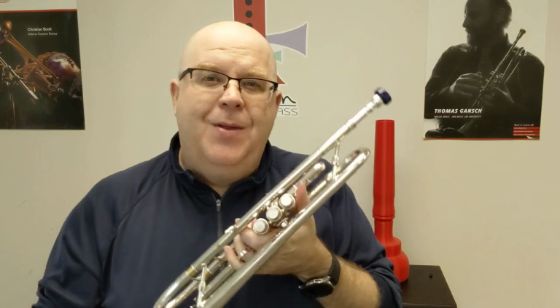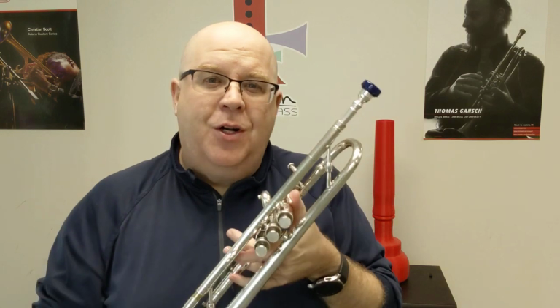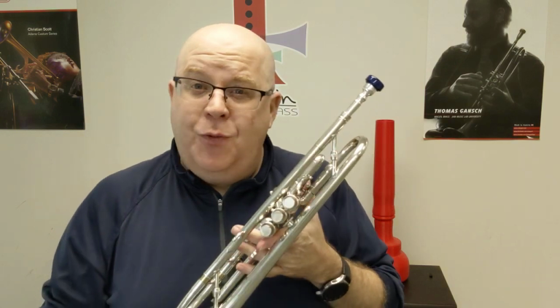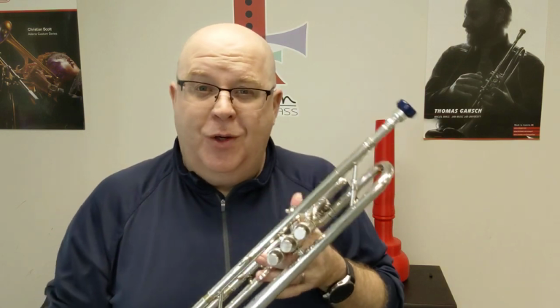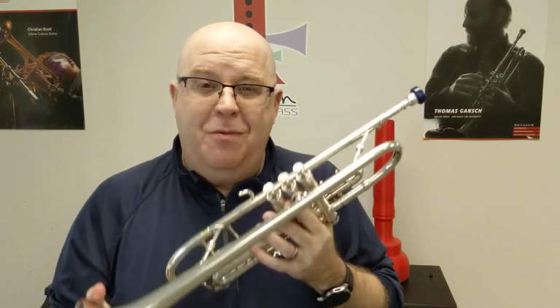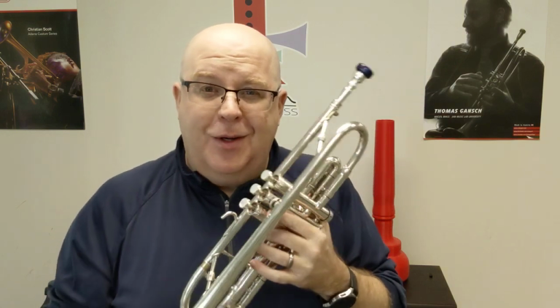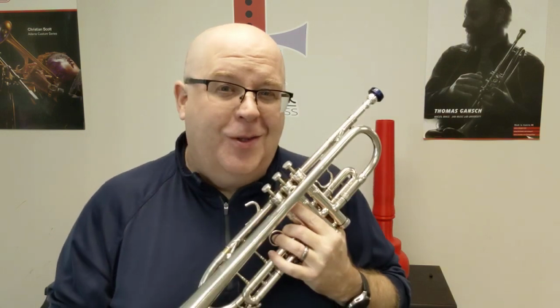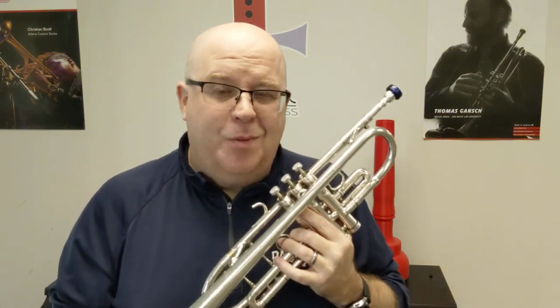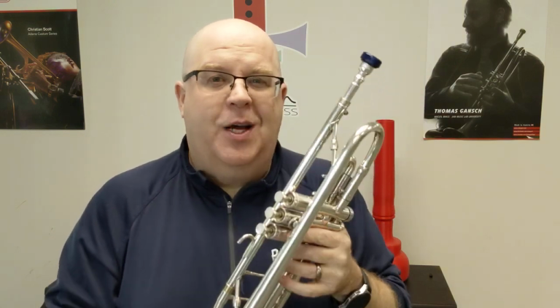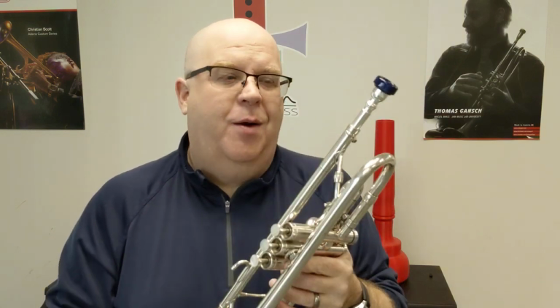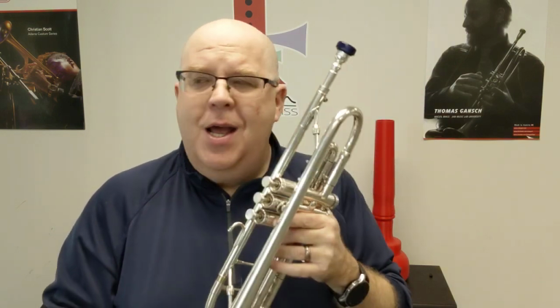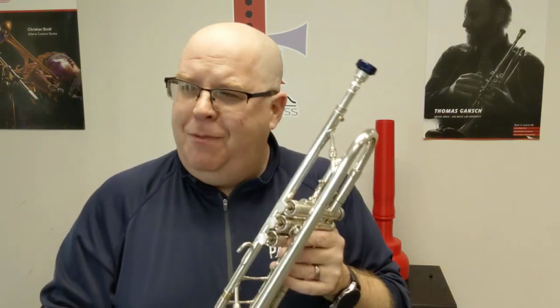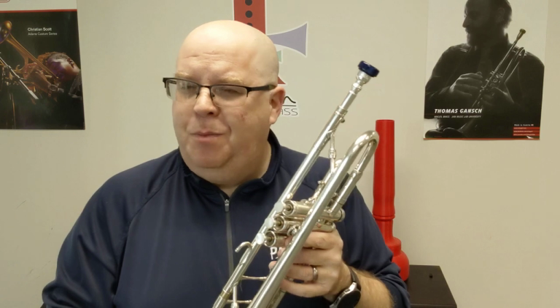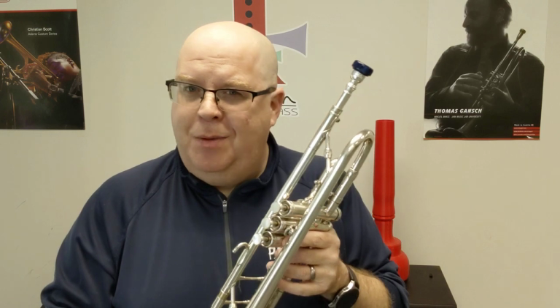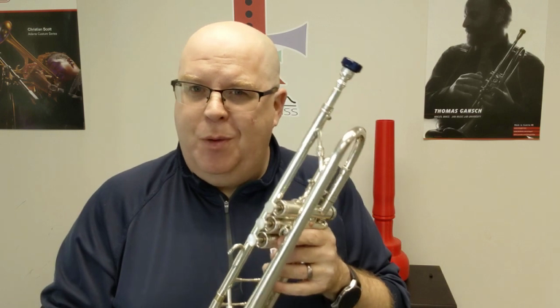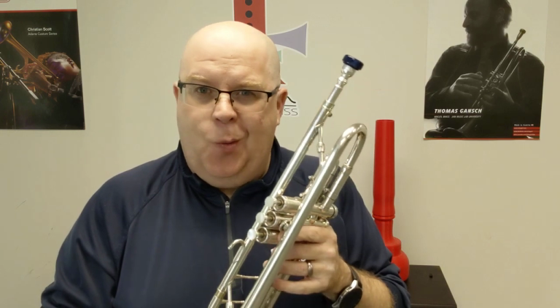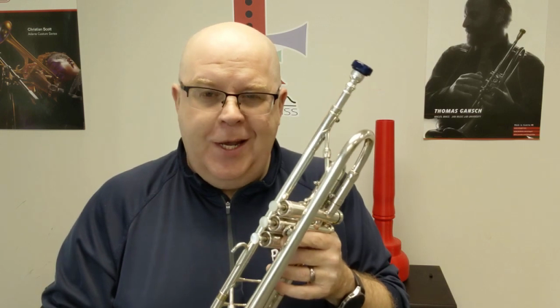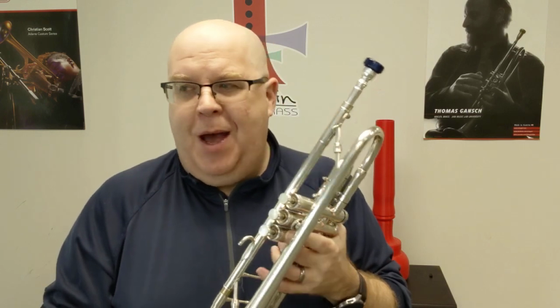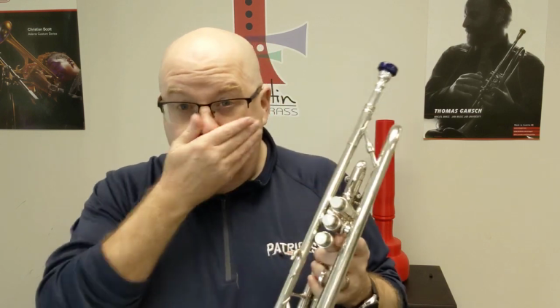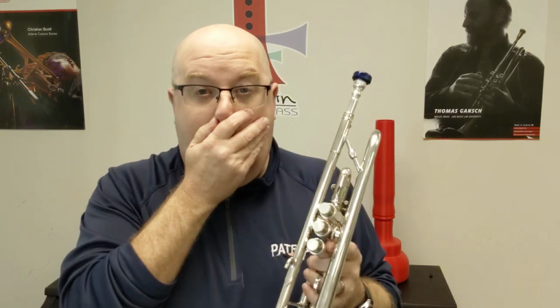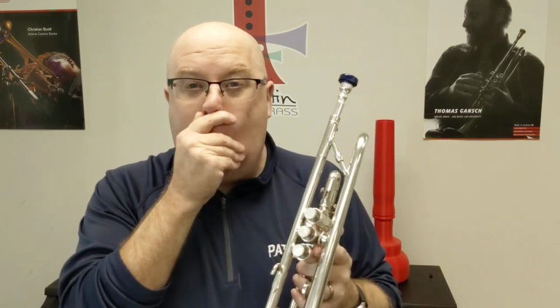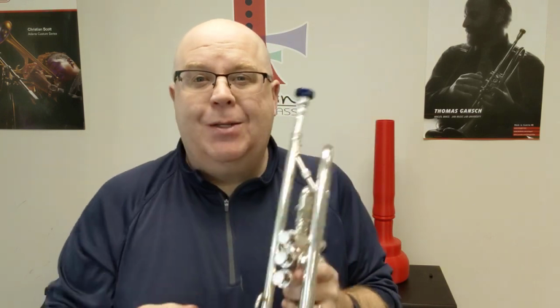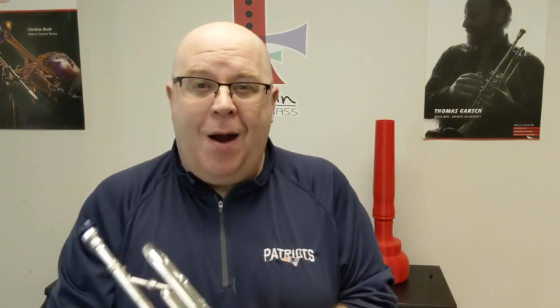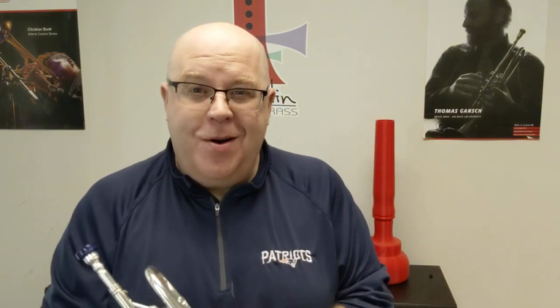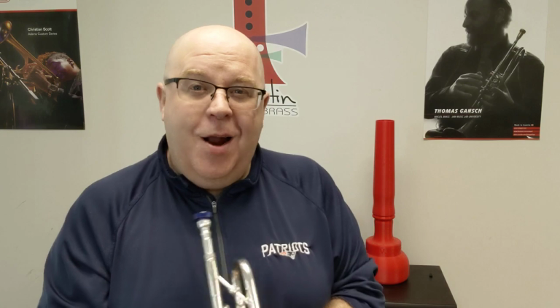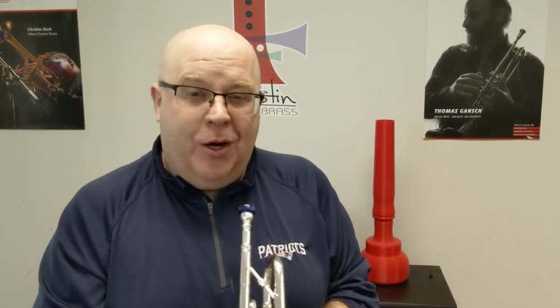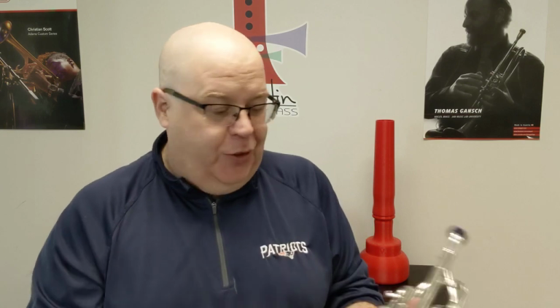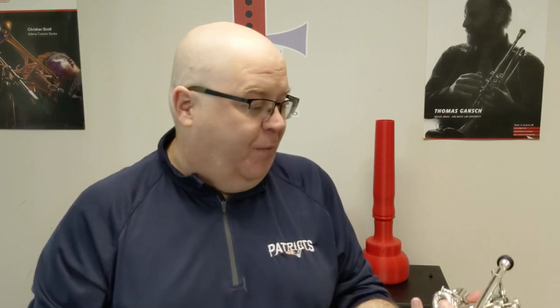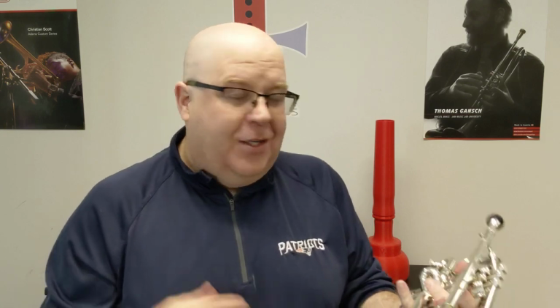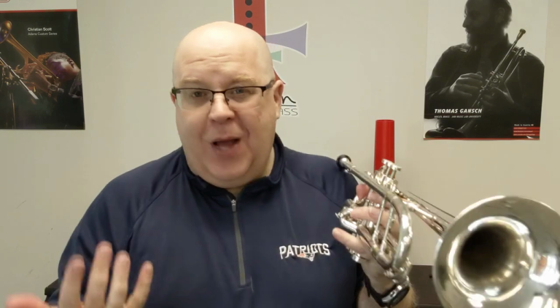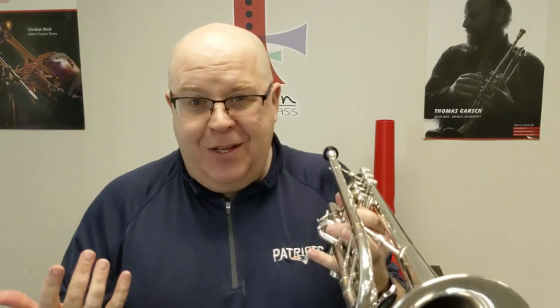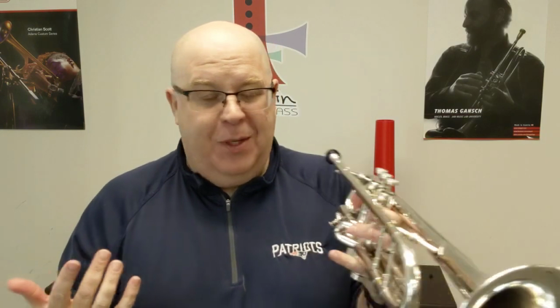I was an artist for Edwards. My first artist endorsement was actually with Edwards, and my first trumpet album, Trumpet 101, I recorded on an Edwards Generation 2 trumpet. So I love these trumpets.